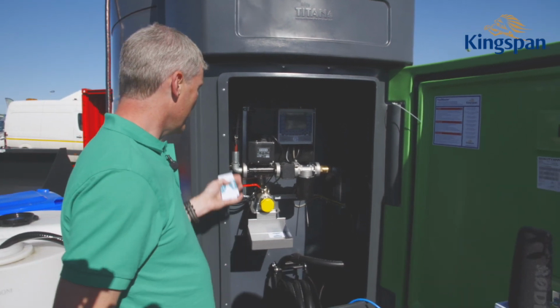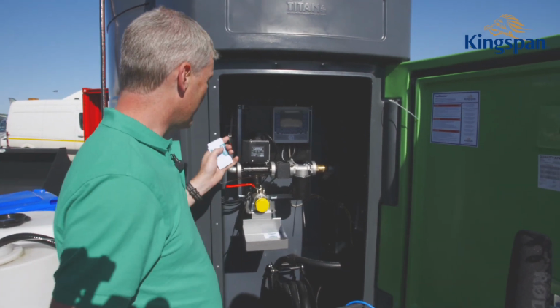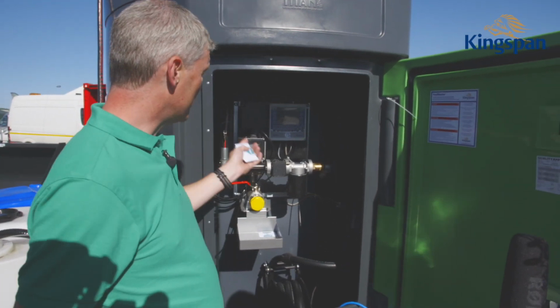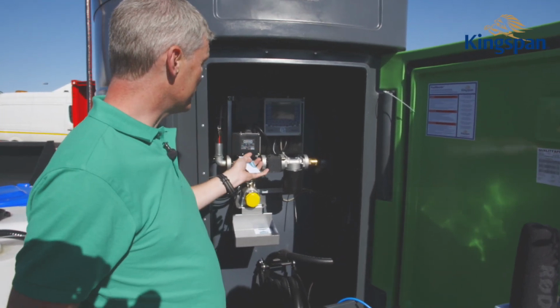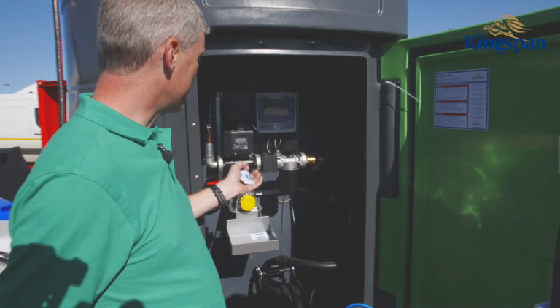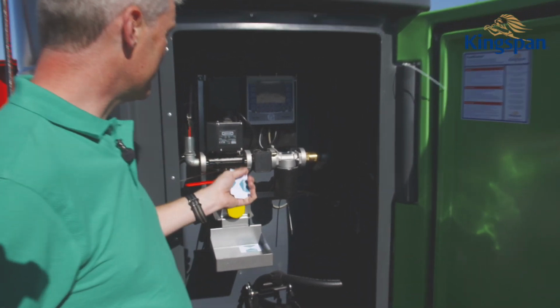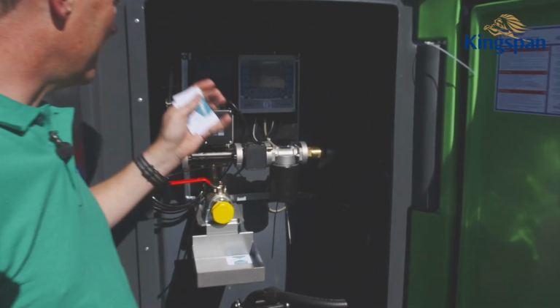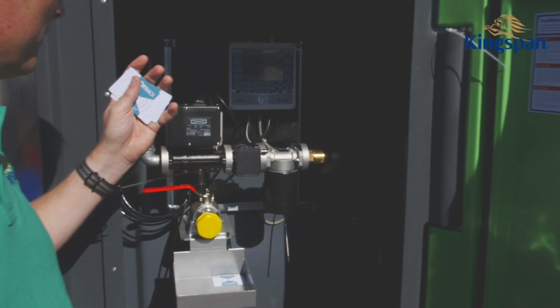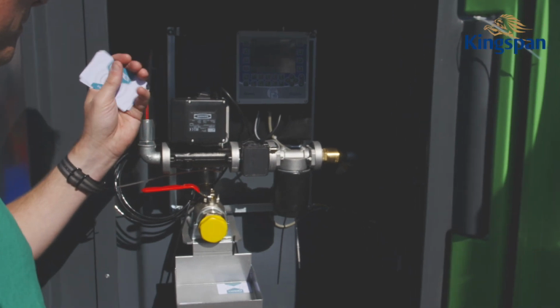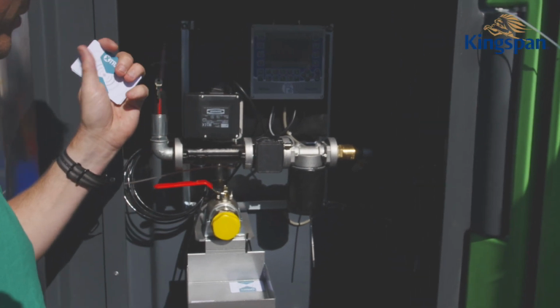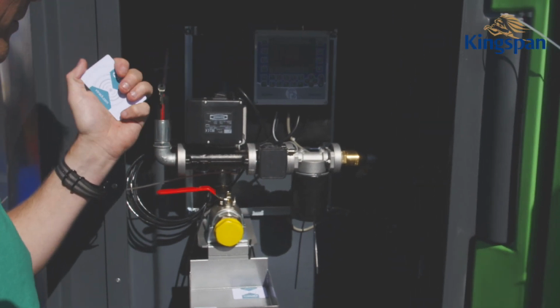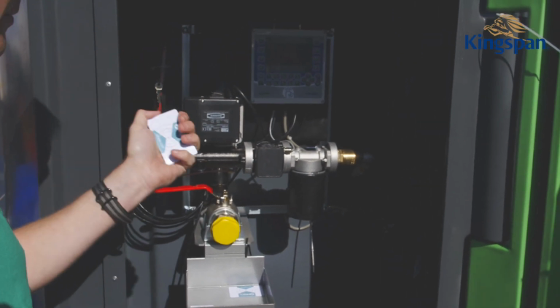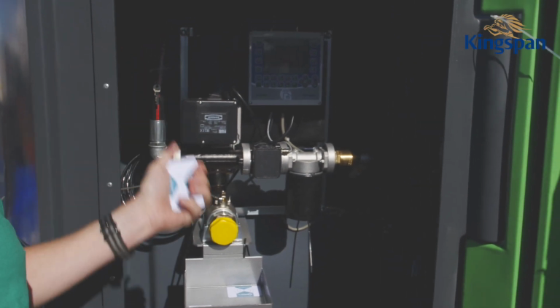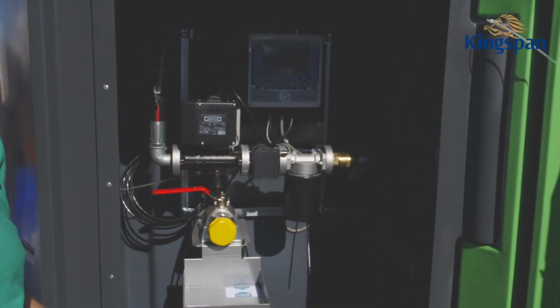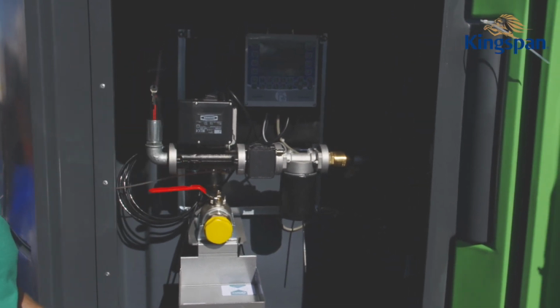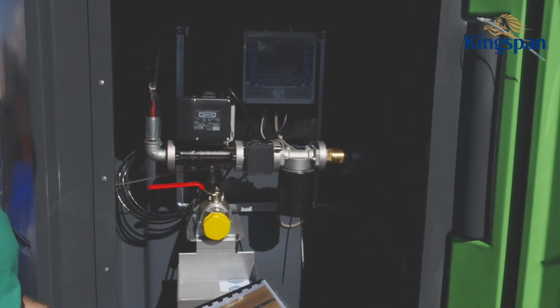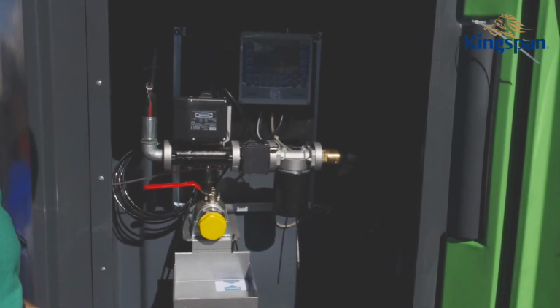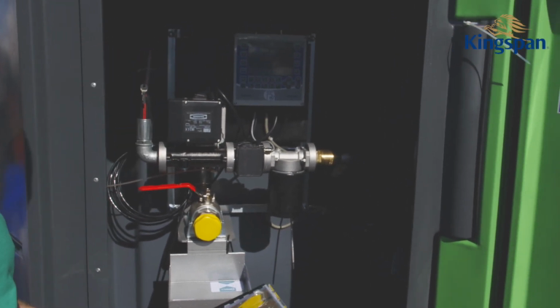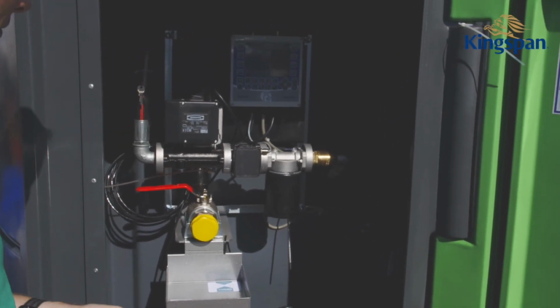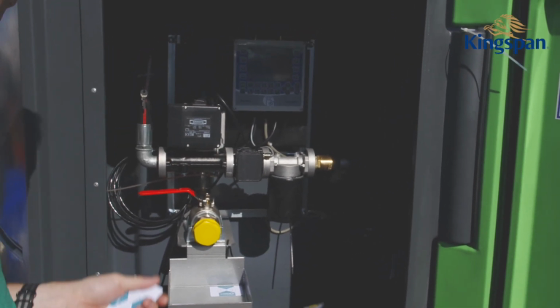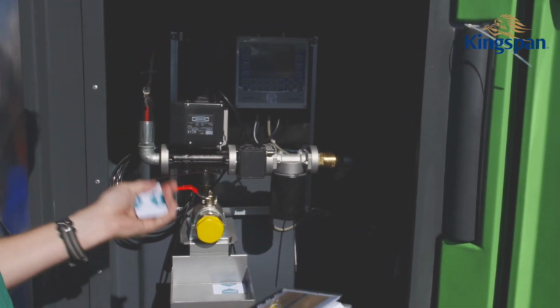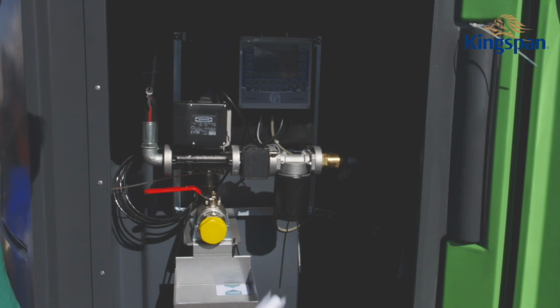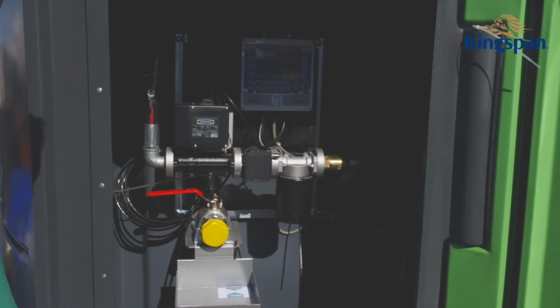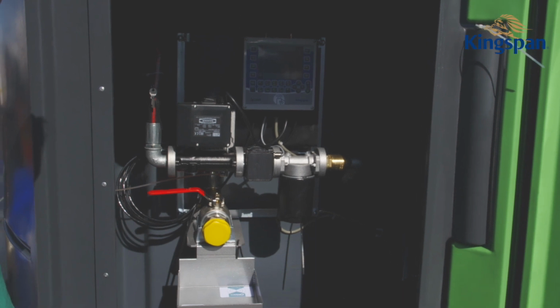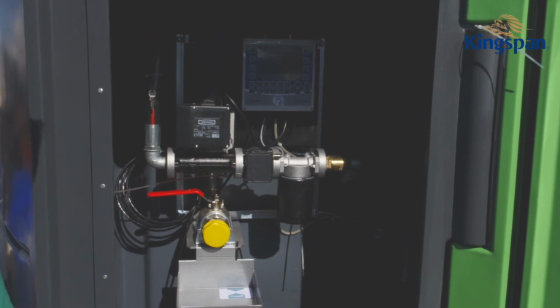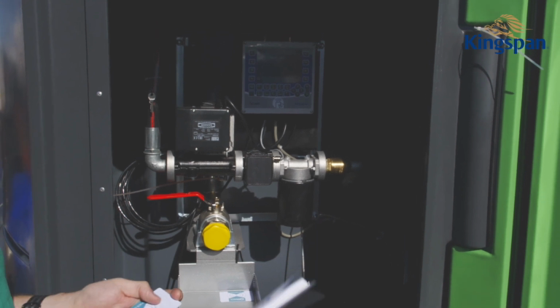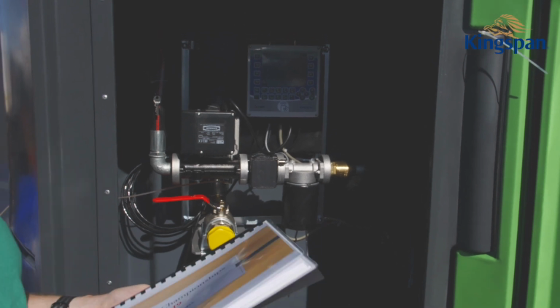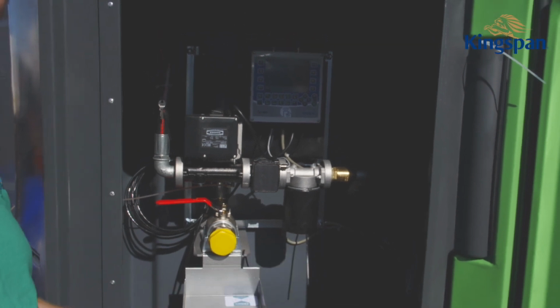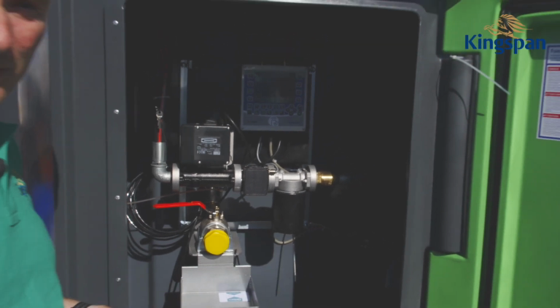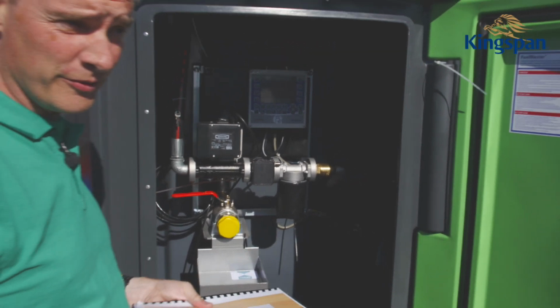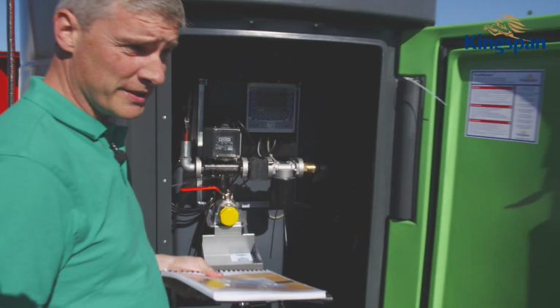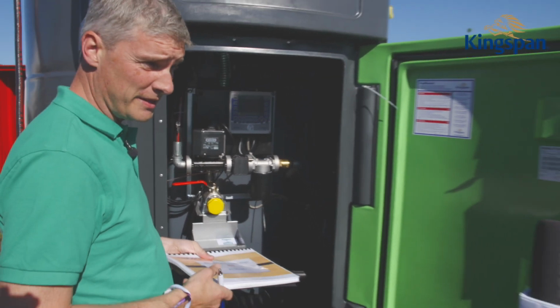You can have multiple users with this. You have complete real-time information about everything — all the fuel that is being dispensed — and you have complete control over how the fuel is being dispensed.